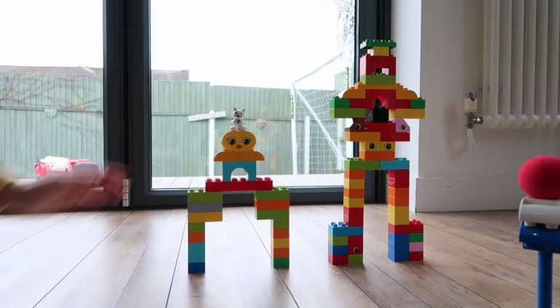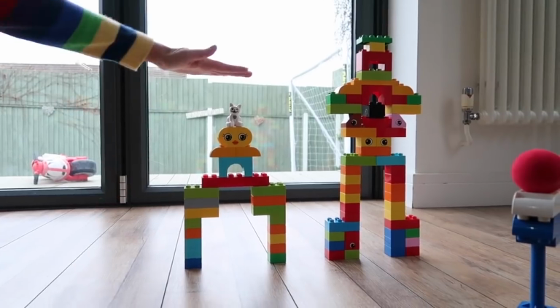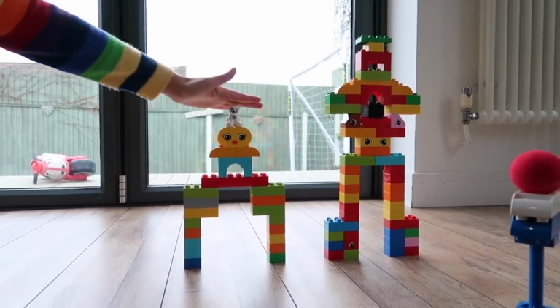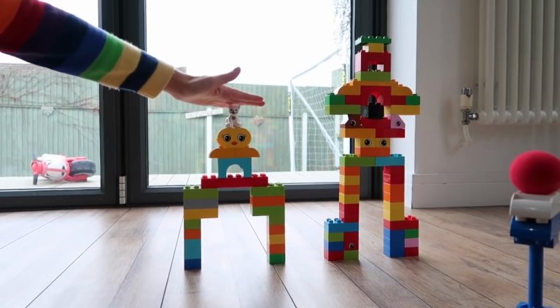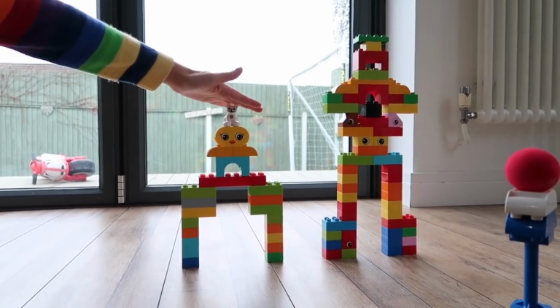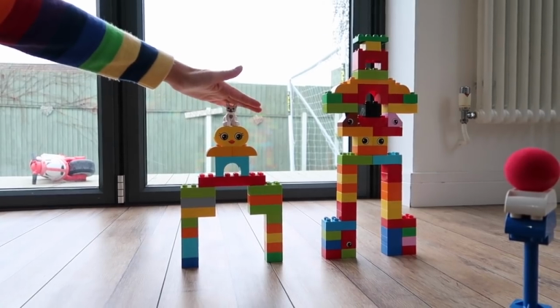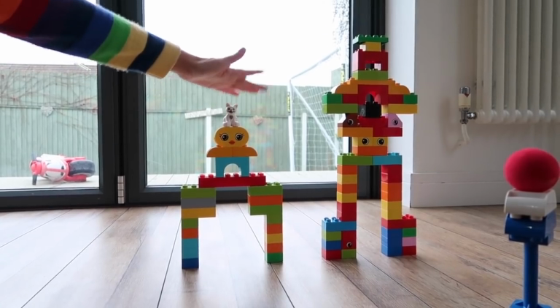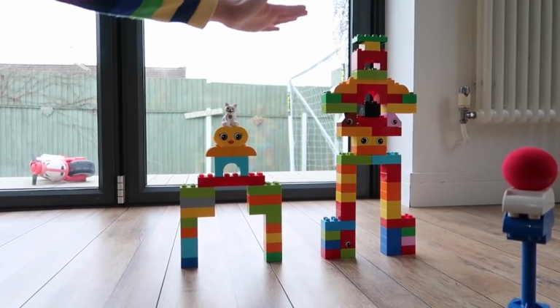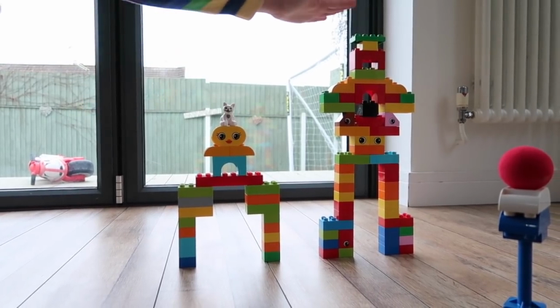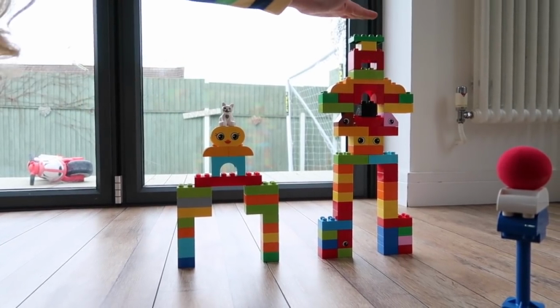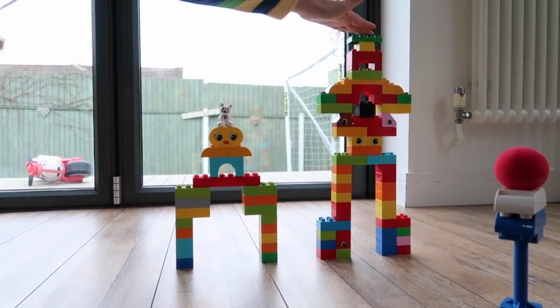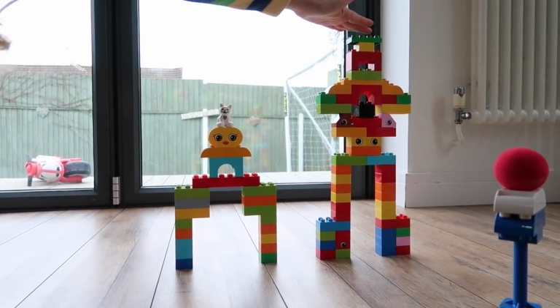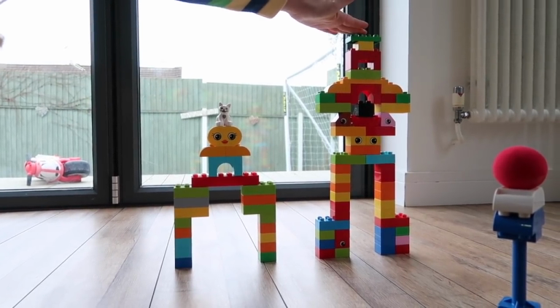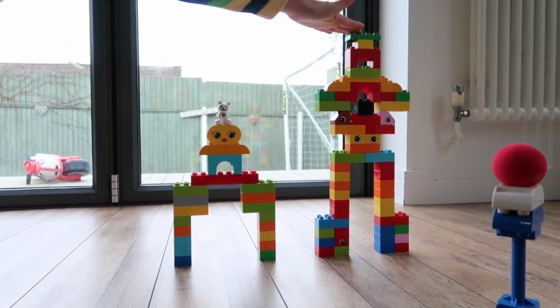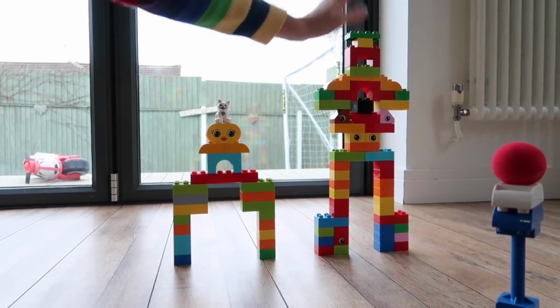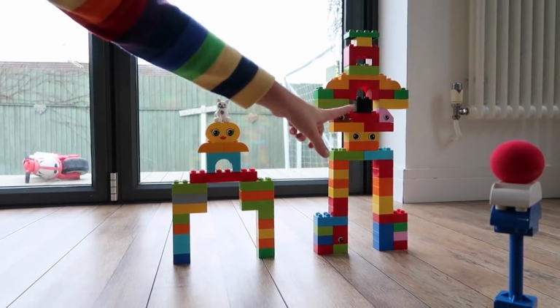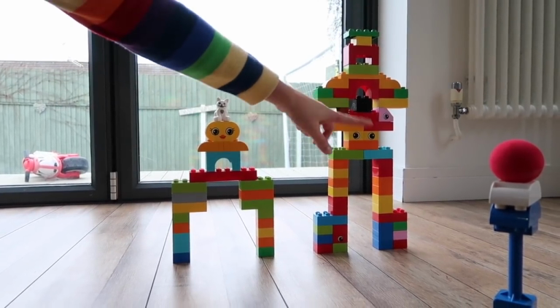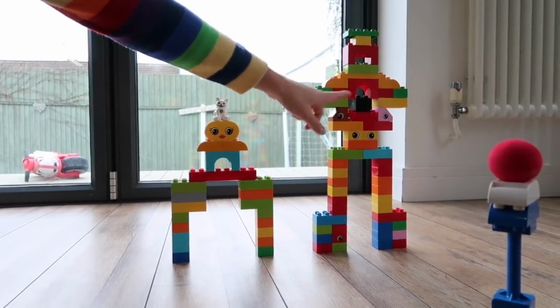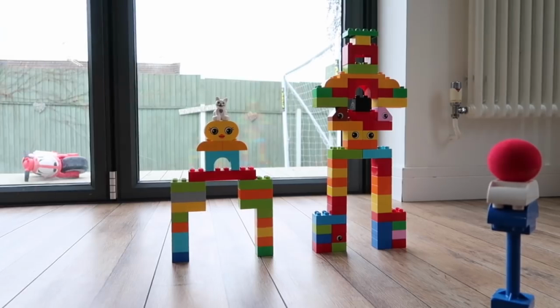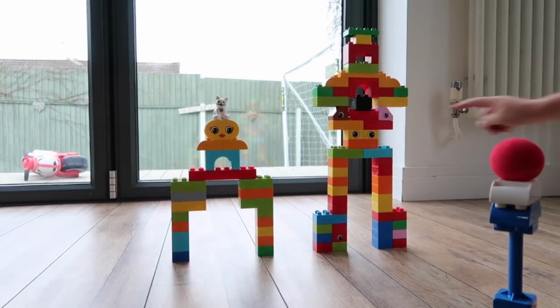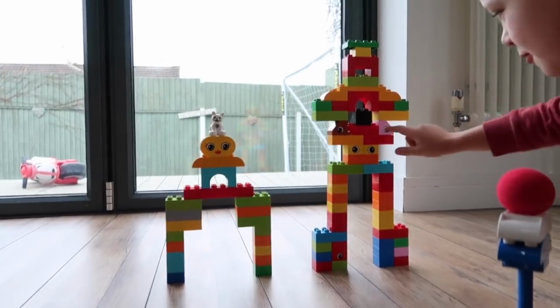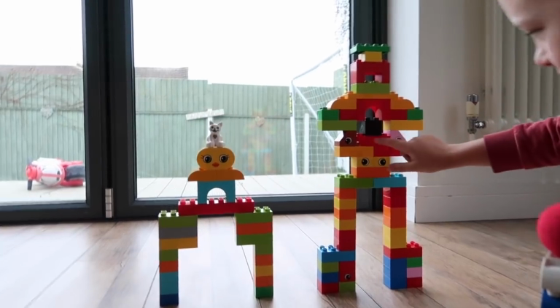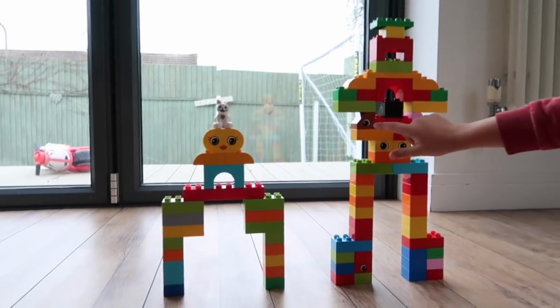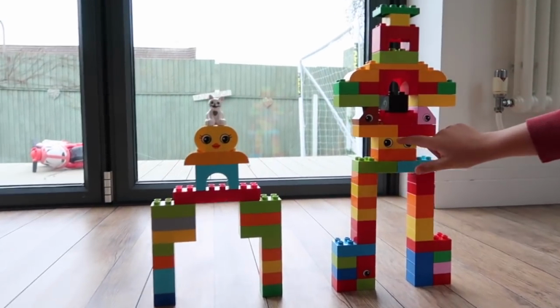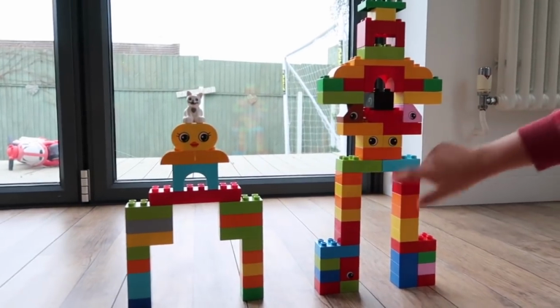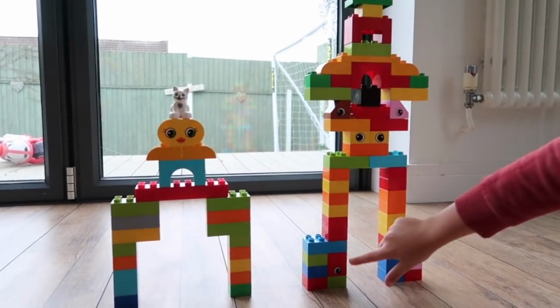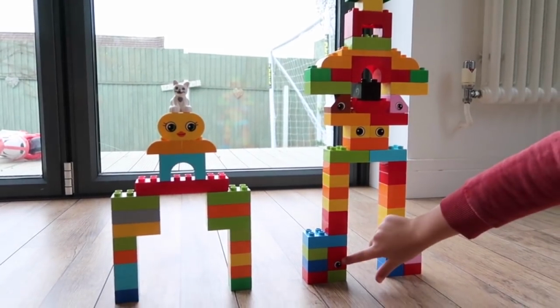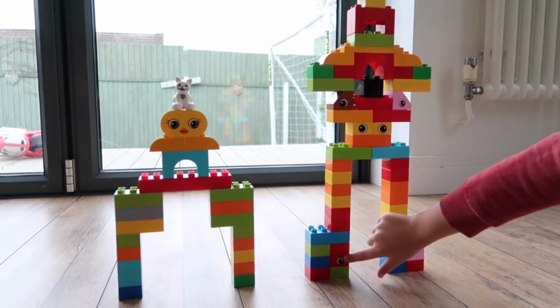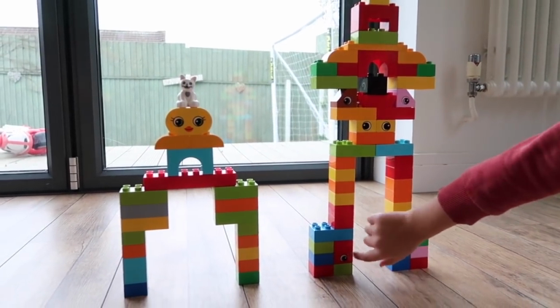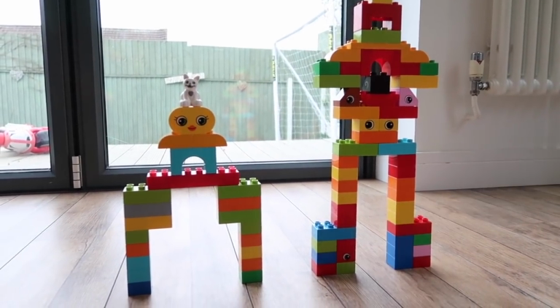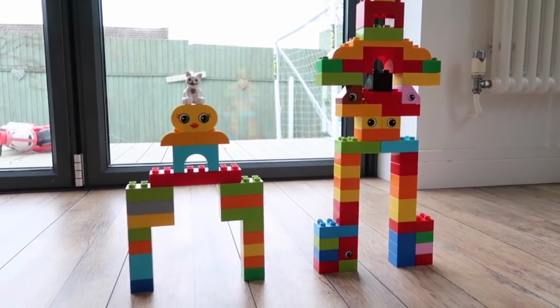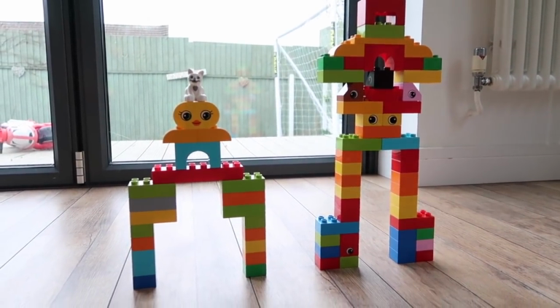This is Caleb's finished creation, and we have Fraser's amazing alien here — it has five alien eyes!